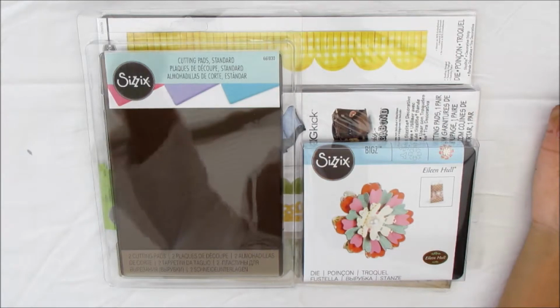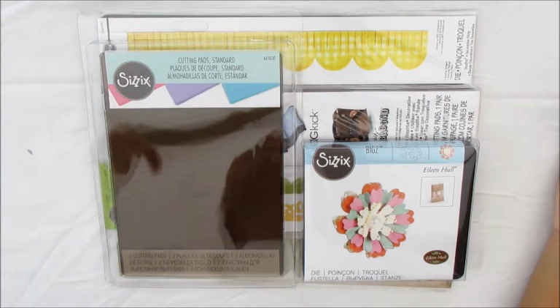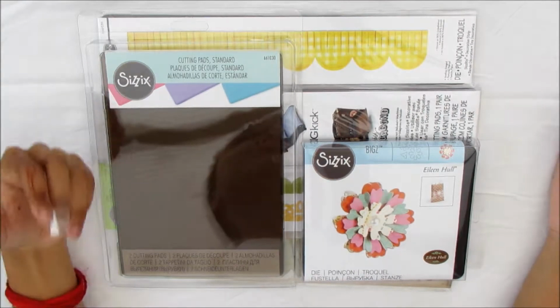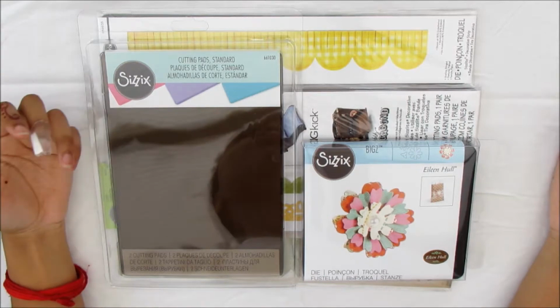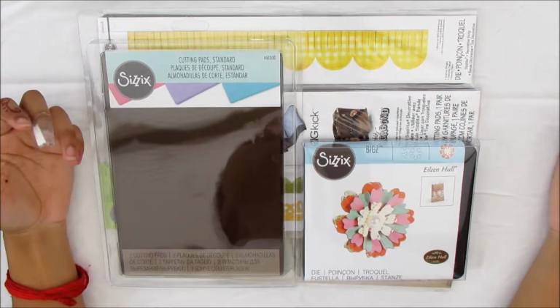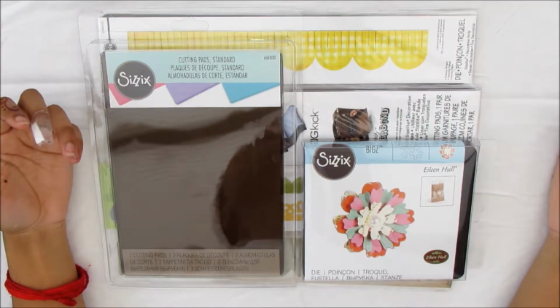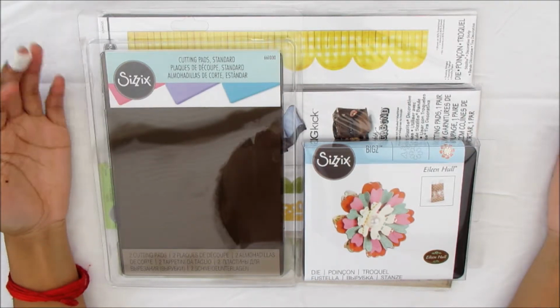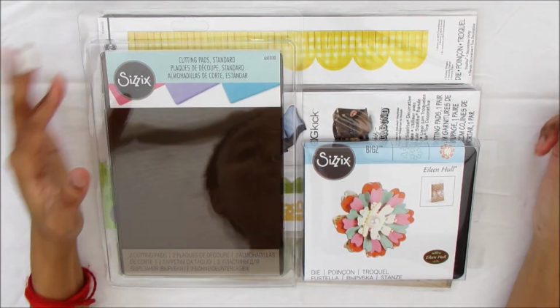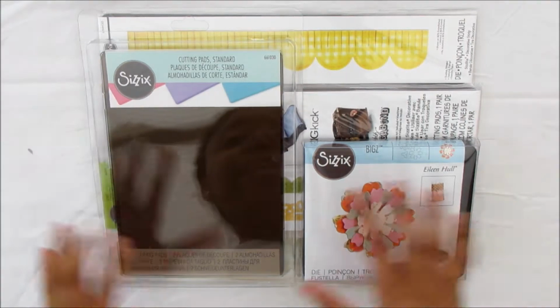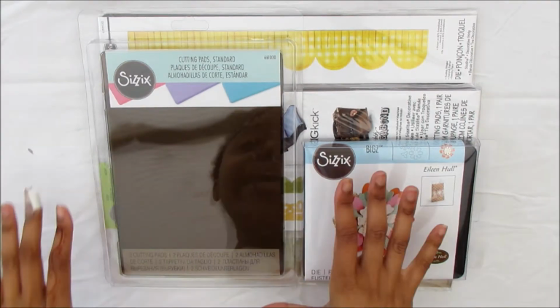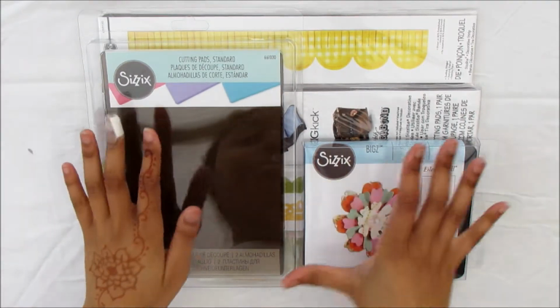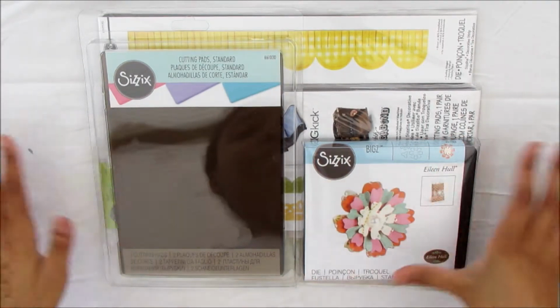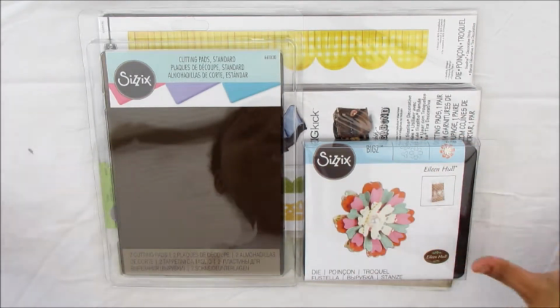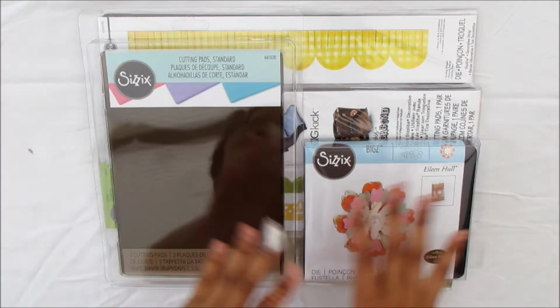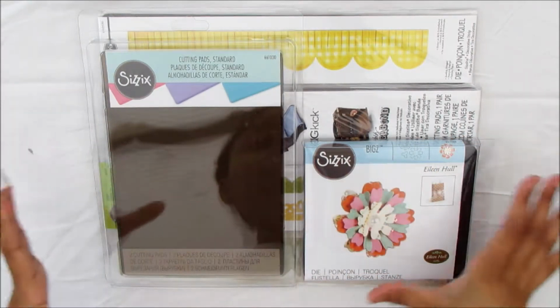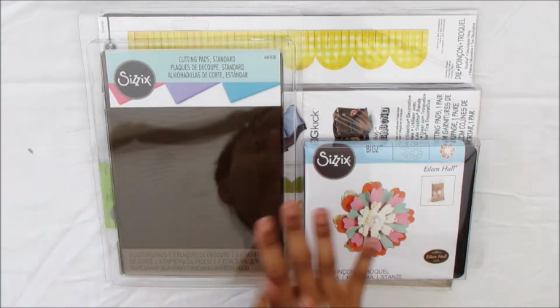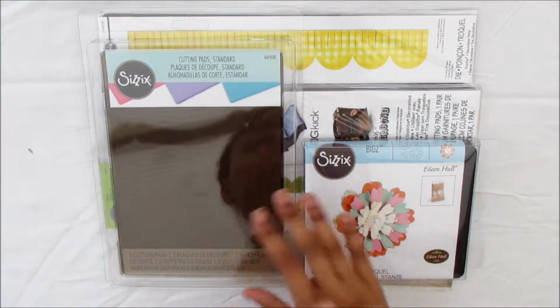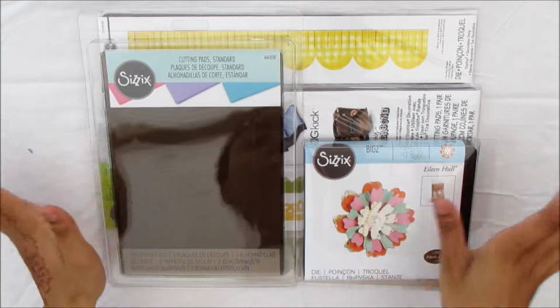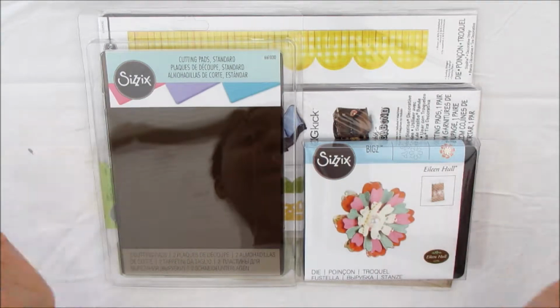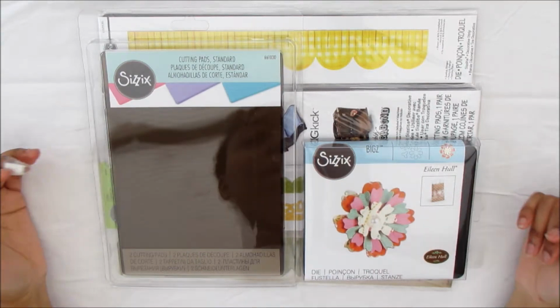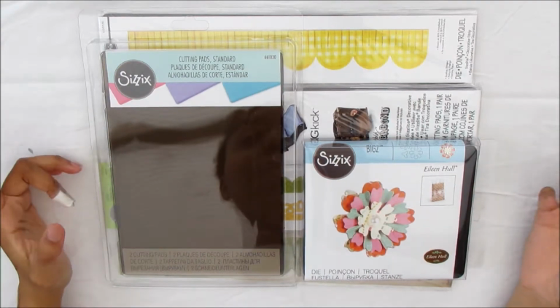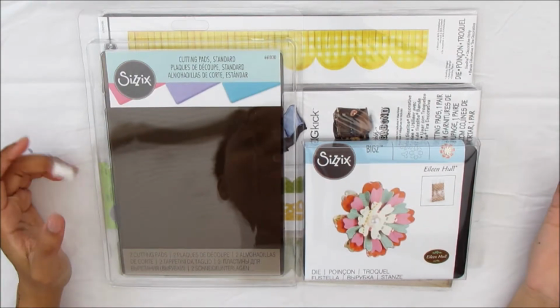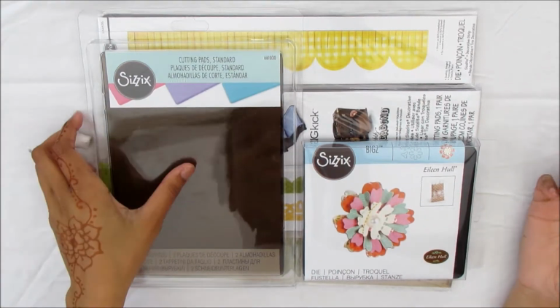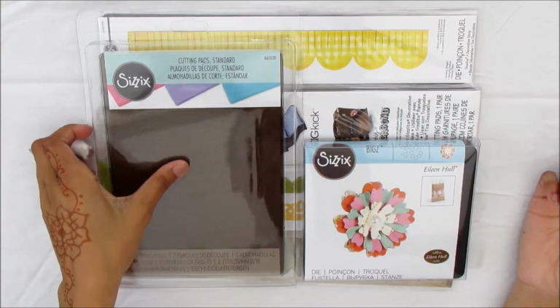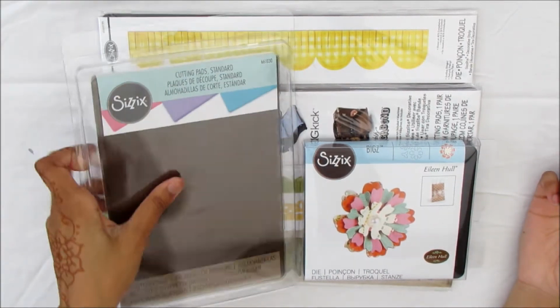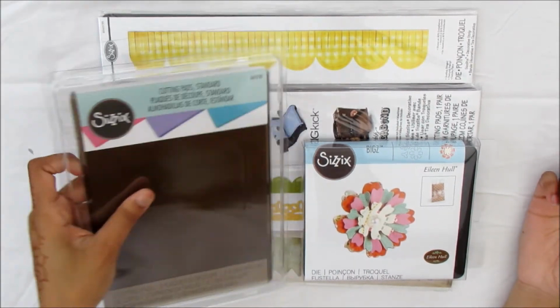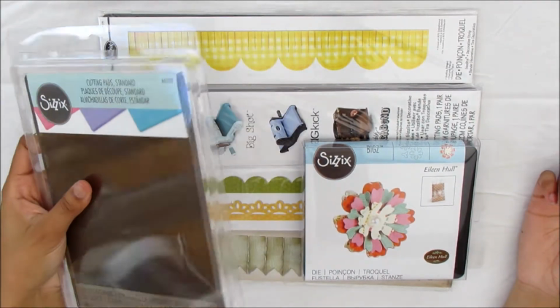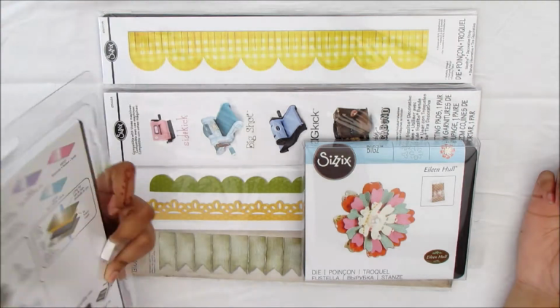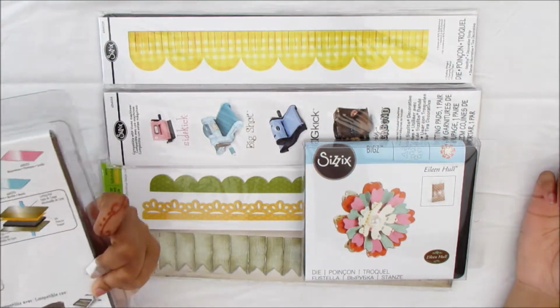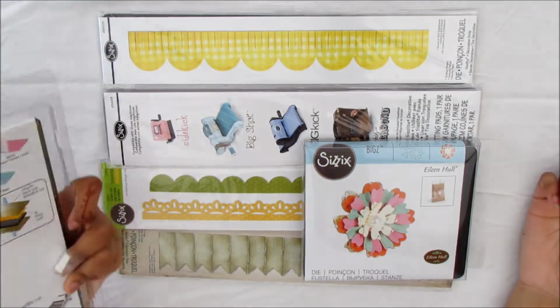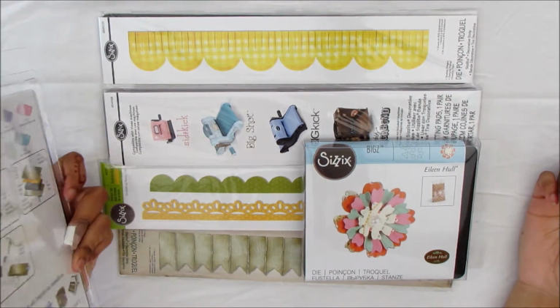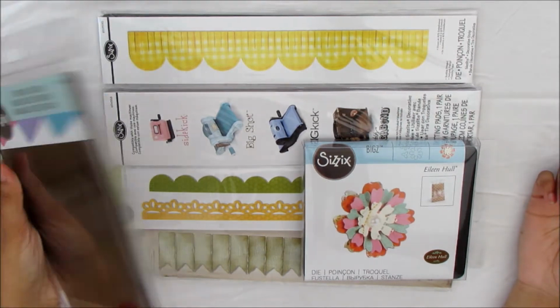Hi and welcome to another Cheeky Girl Creations video. Today I thought I would share with you my Sizzix haul. Sizzix just had a pretty big sale and I thought I would pick up a few things.